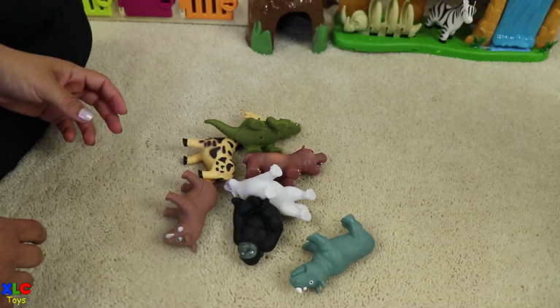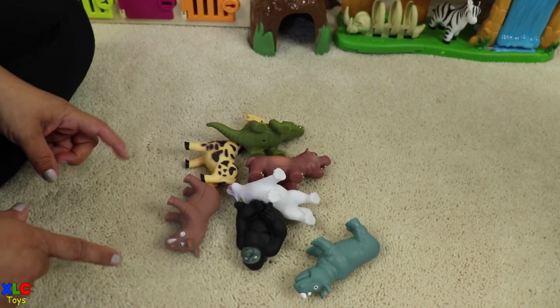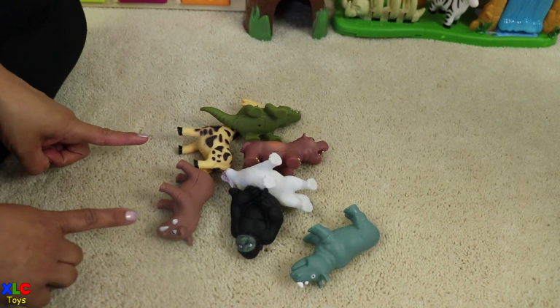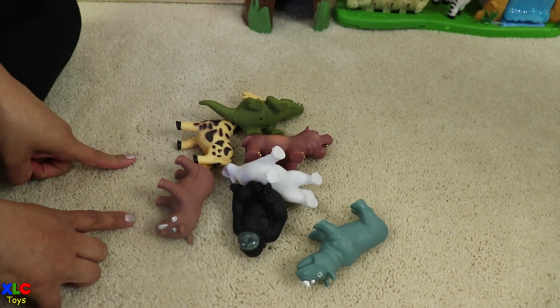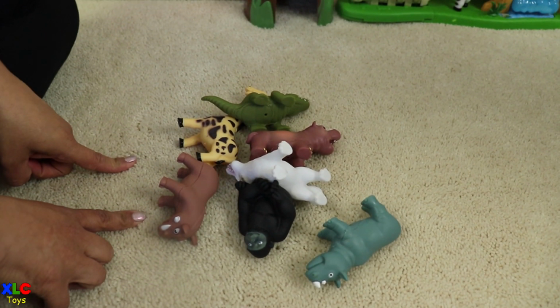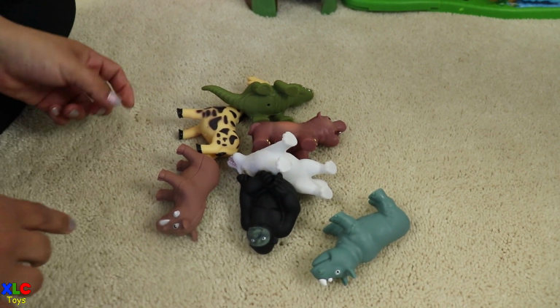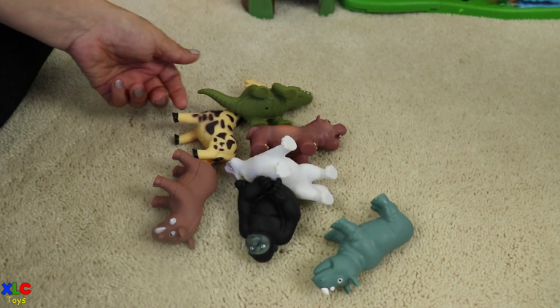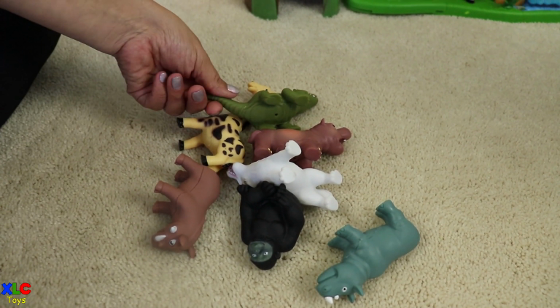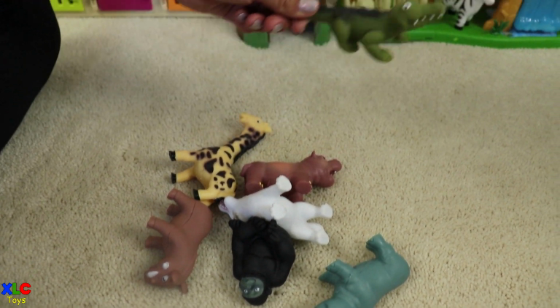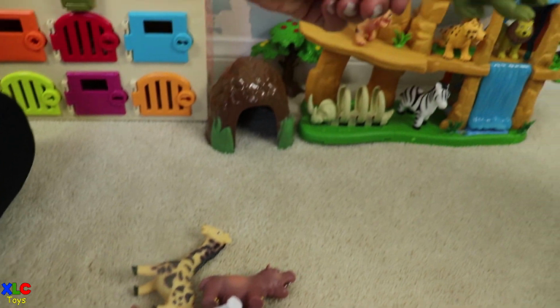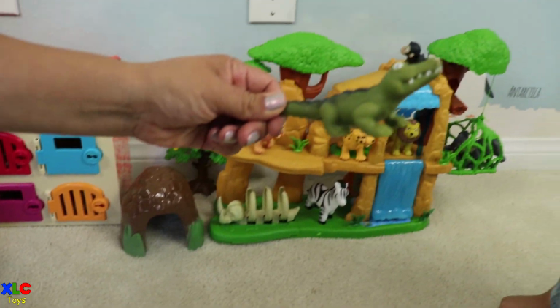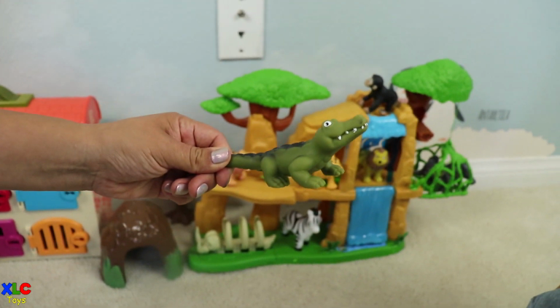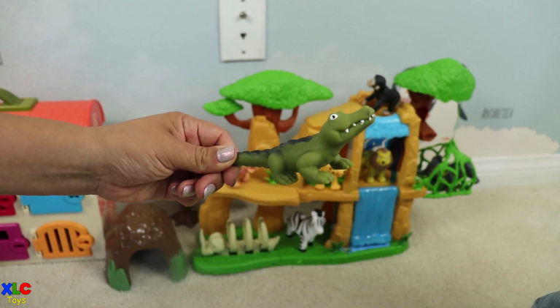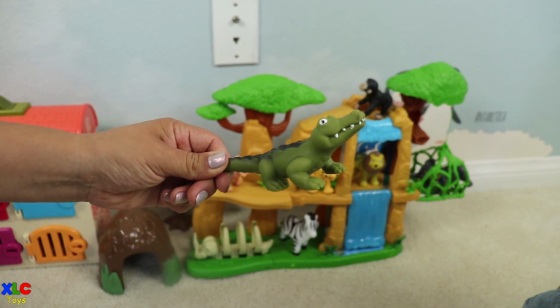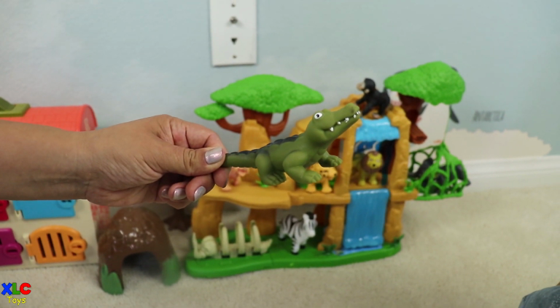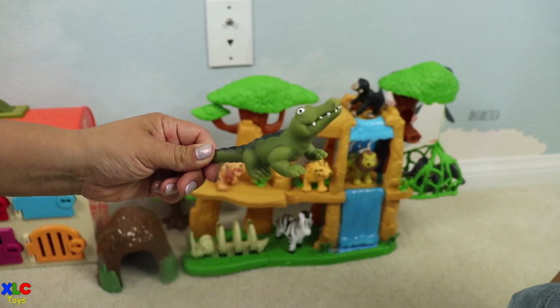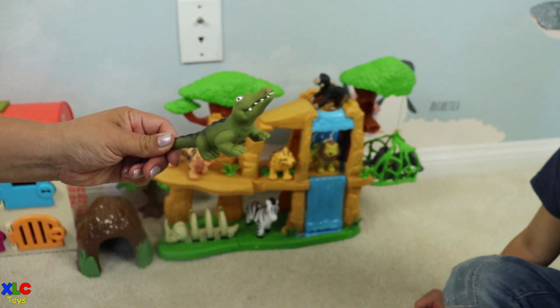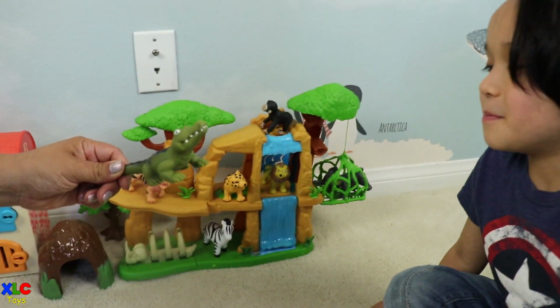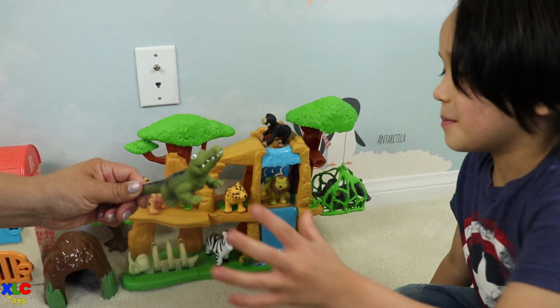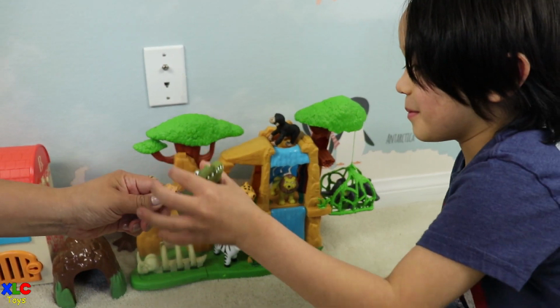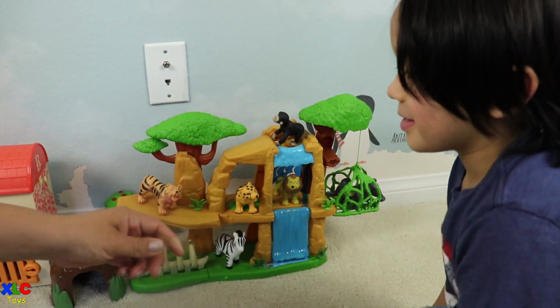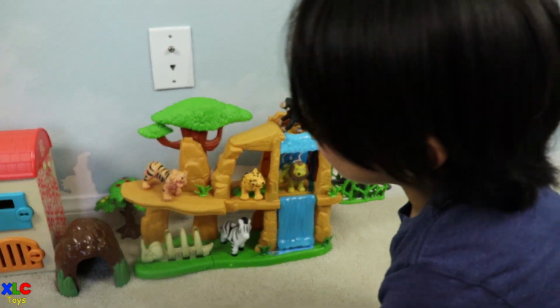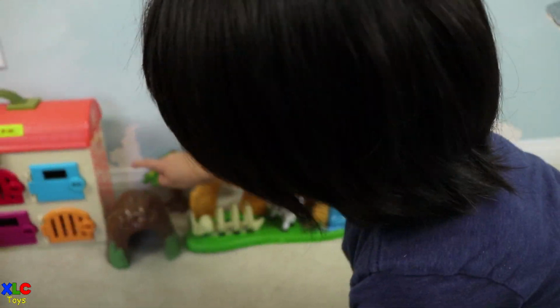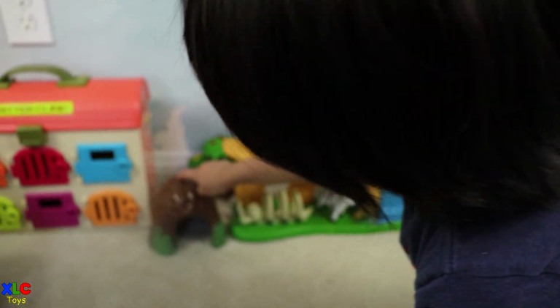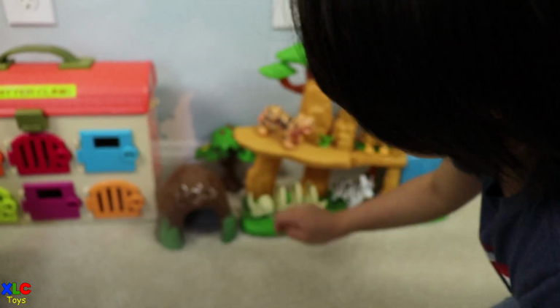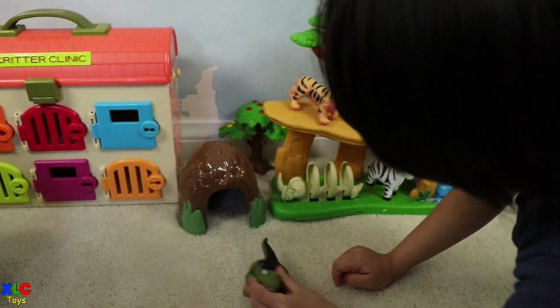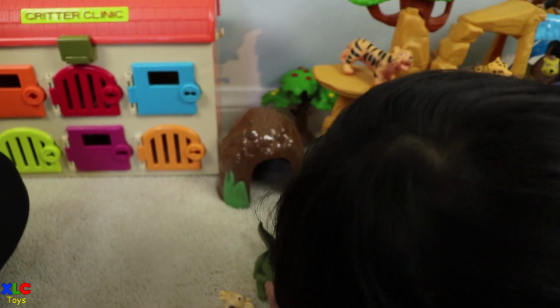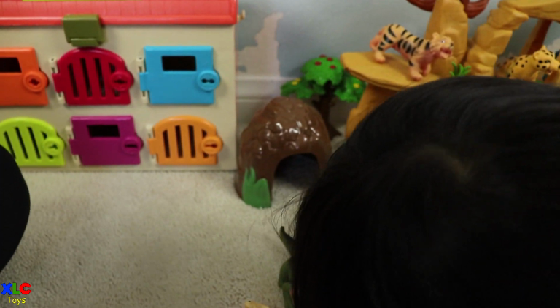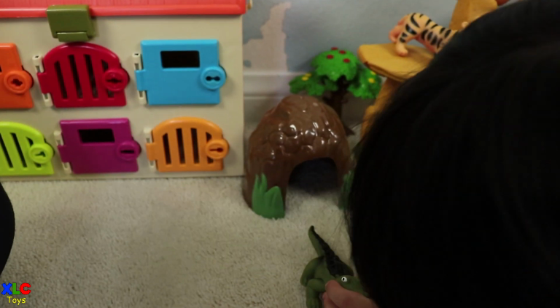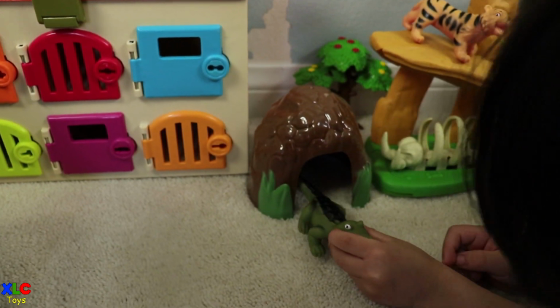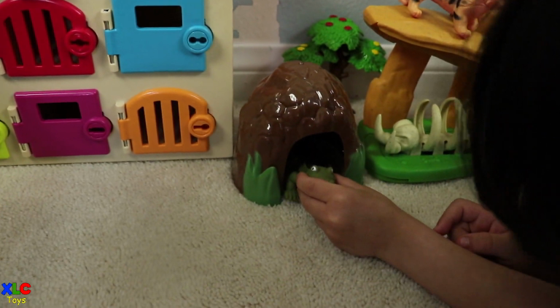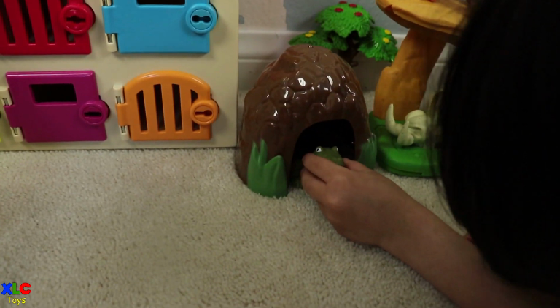Look, guys, there are more animals! What animal is this one? Crocodile. Okay, where do you want to put it? This one. In the cave? Okay. There you go.